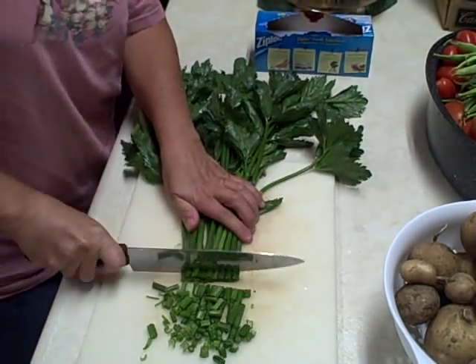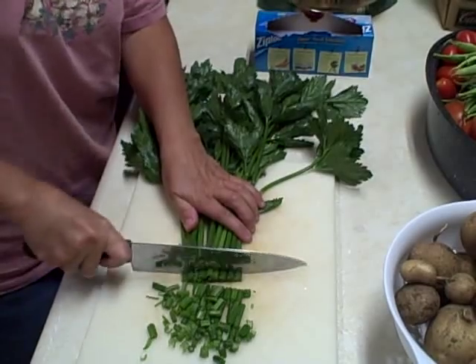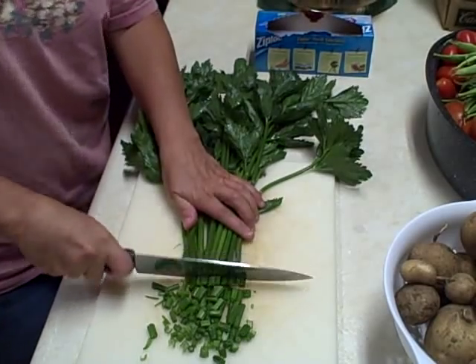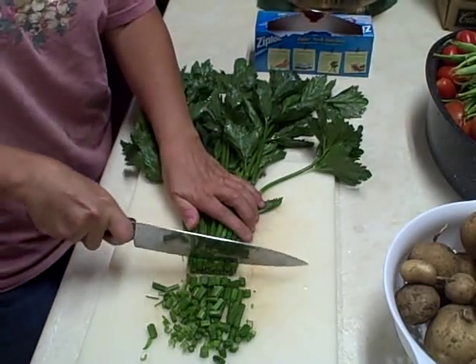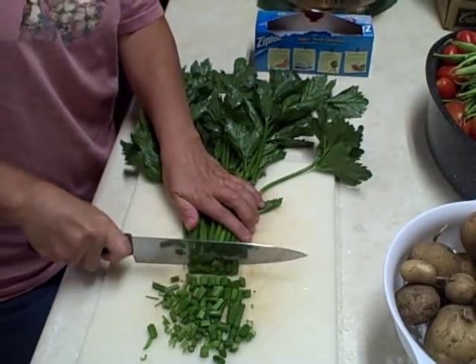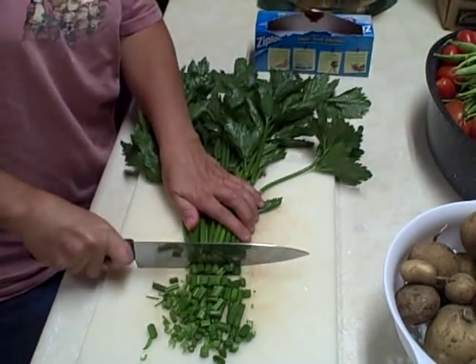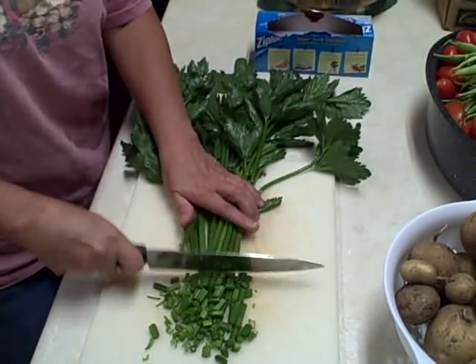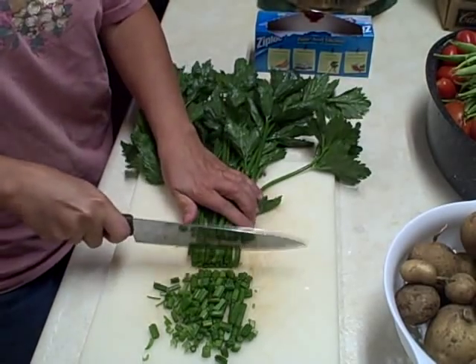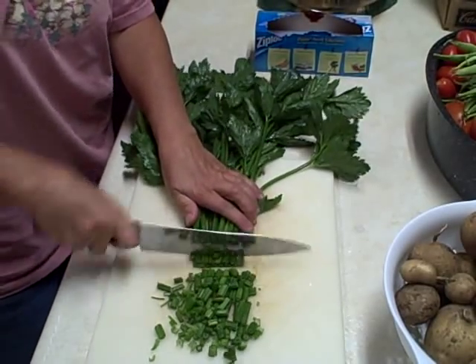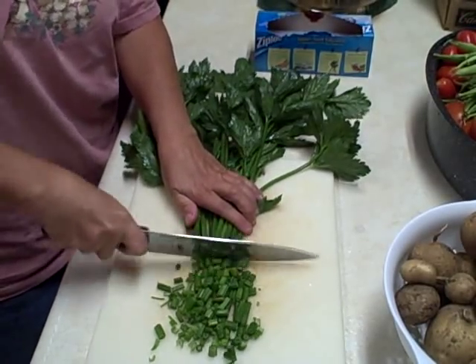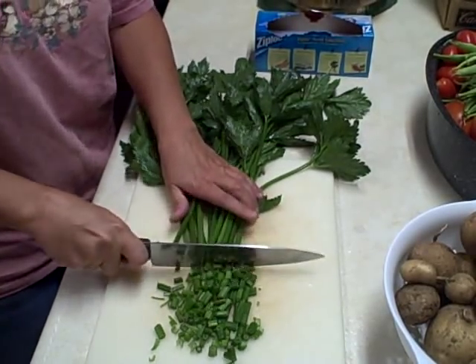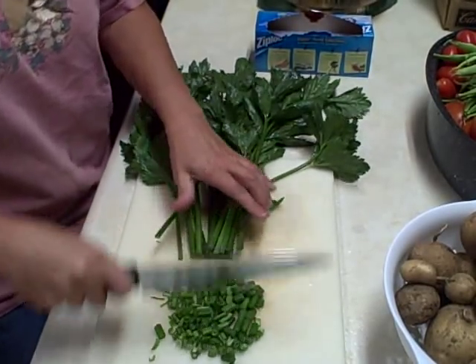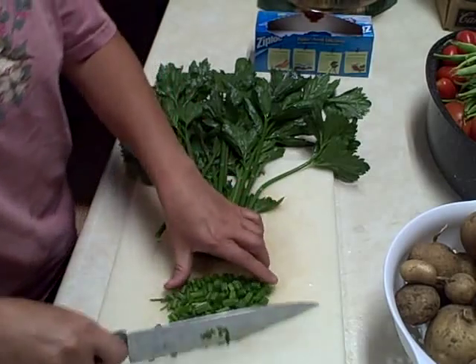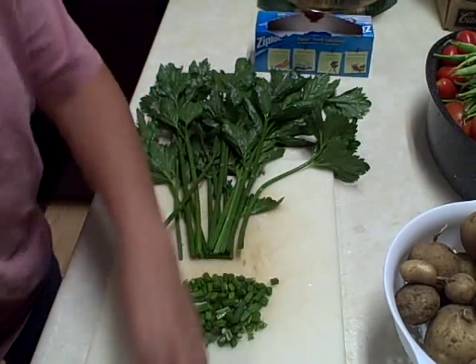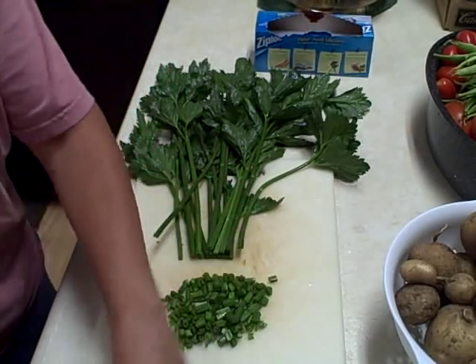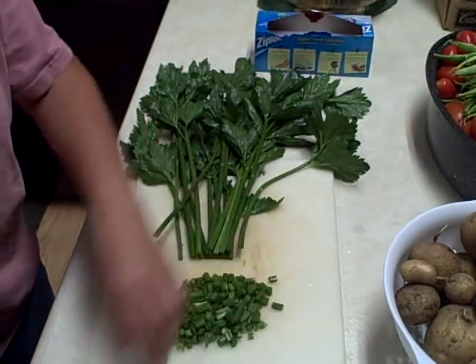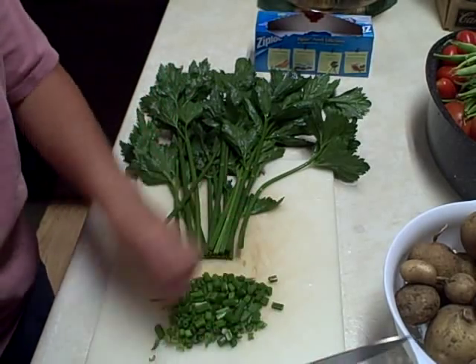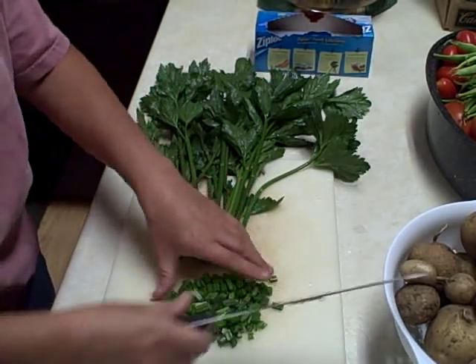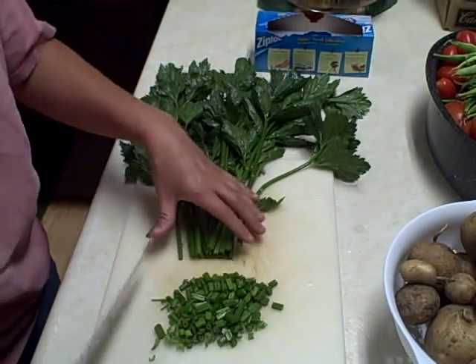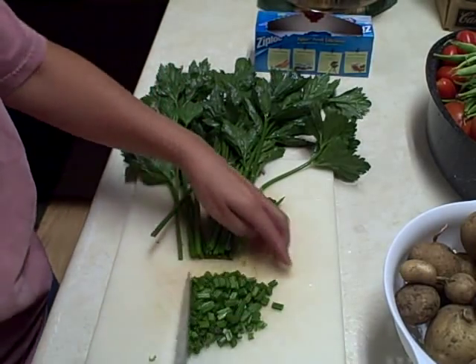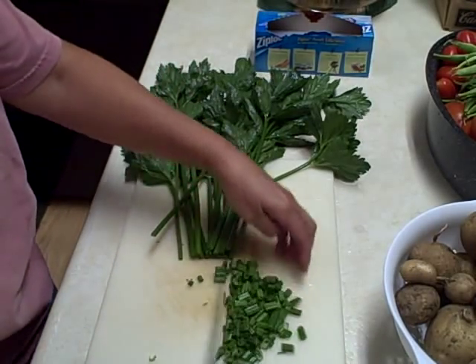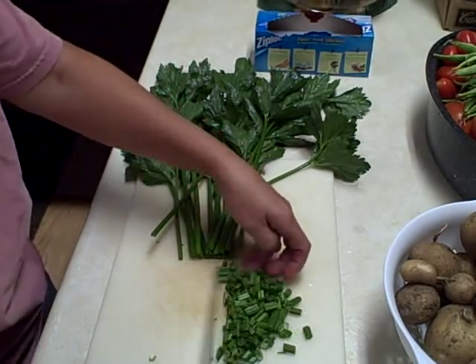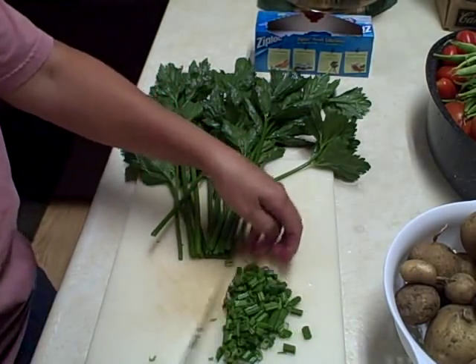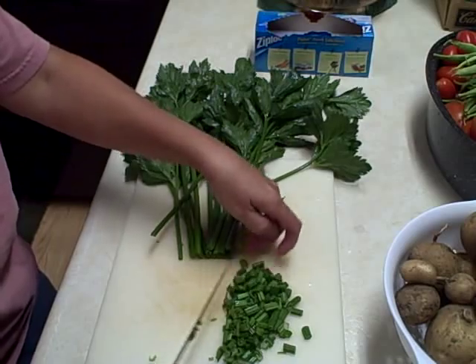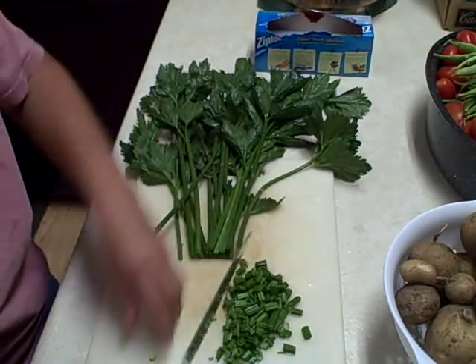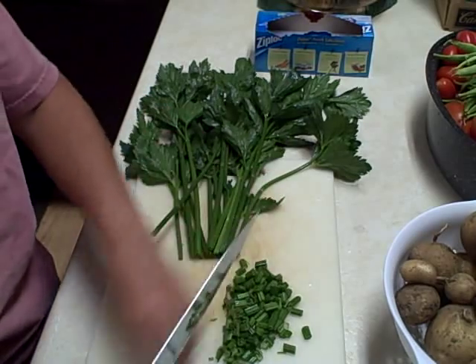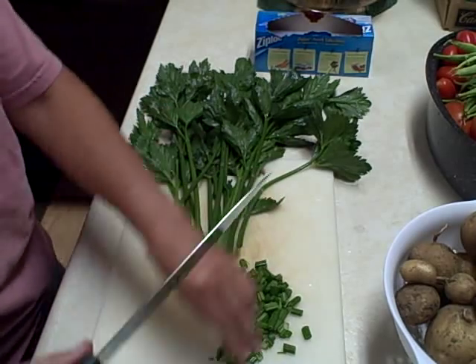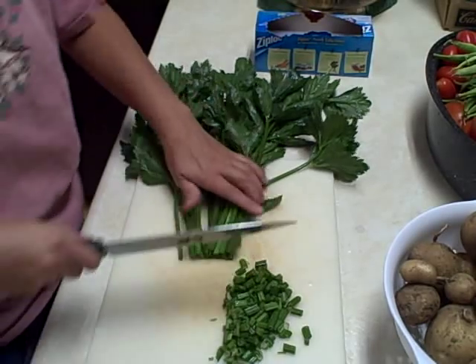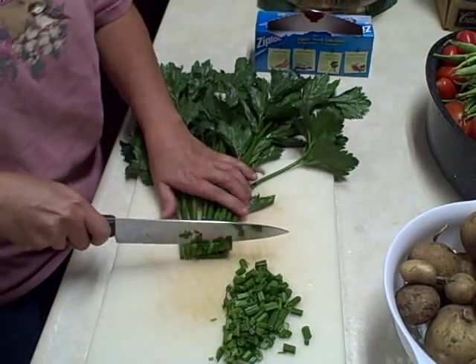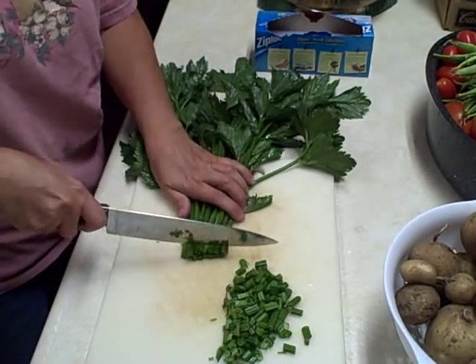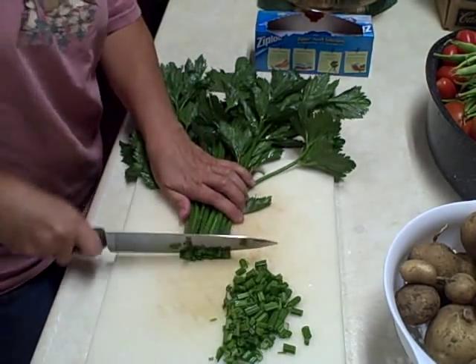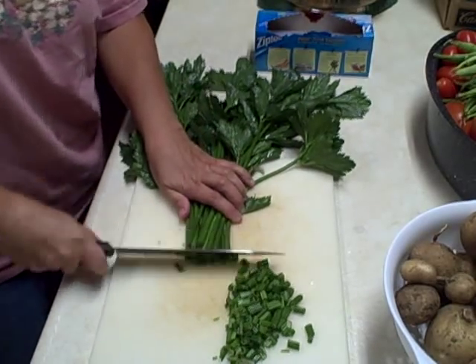Cut it how you would want it in your soups or your meats — however you use celery. That's about right for me. They say it probably will turn into mush, but when you're cooking with it, it'll be fine.